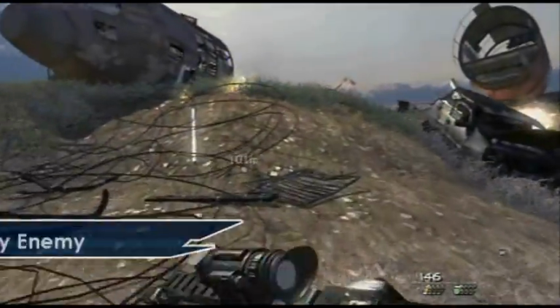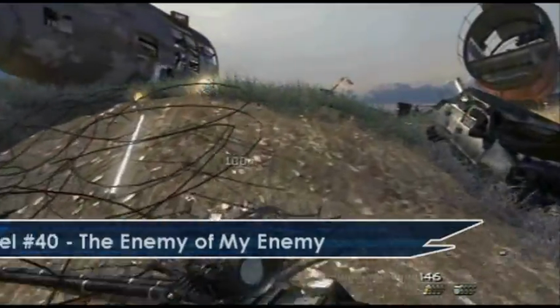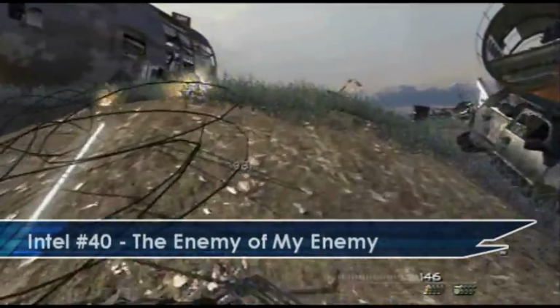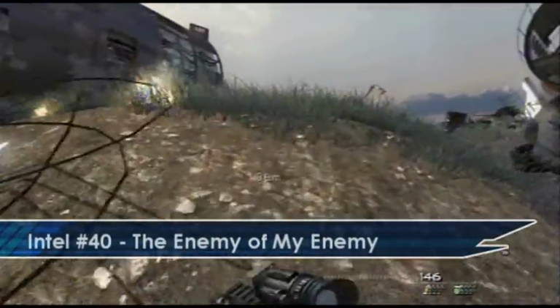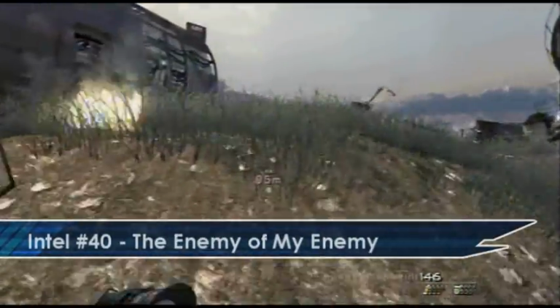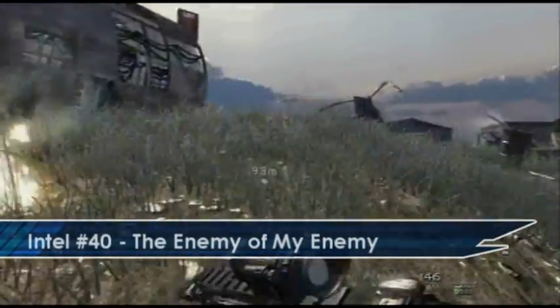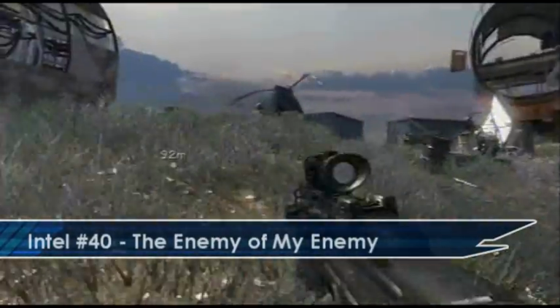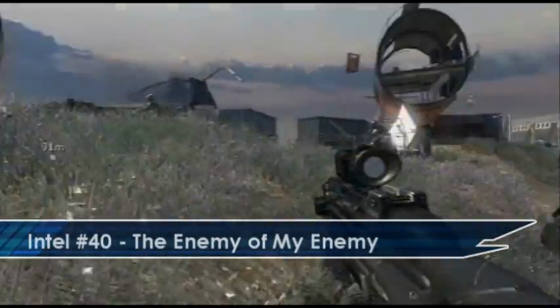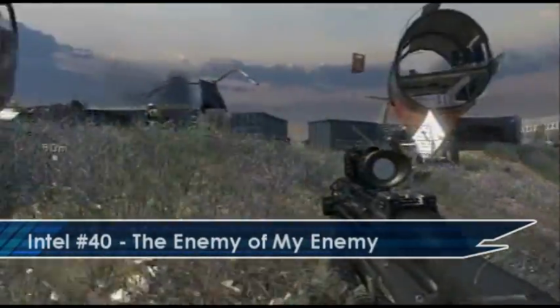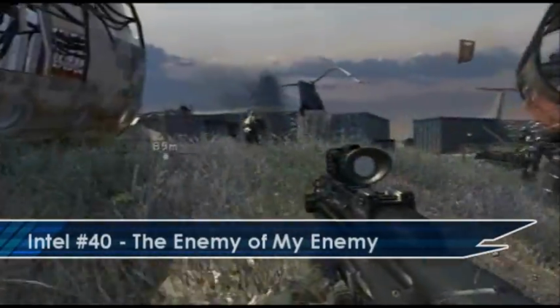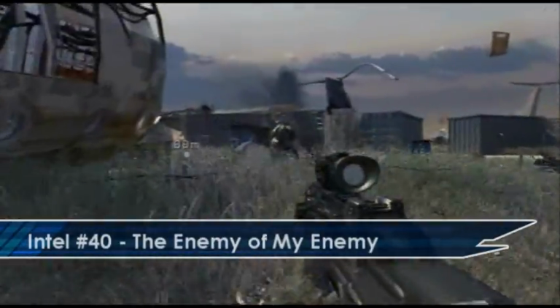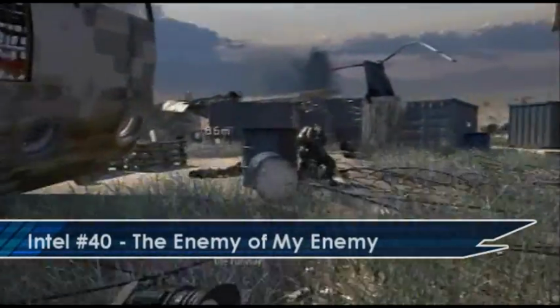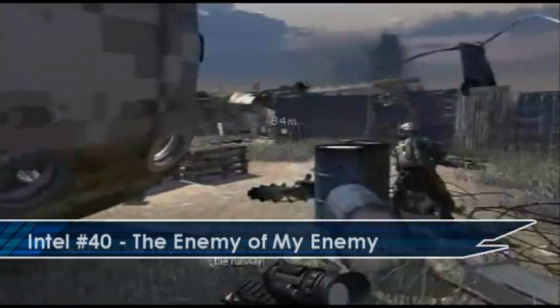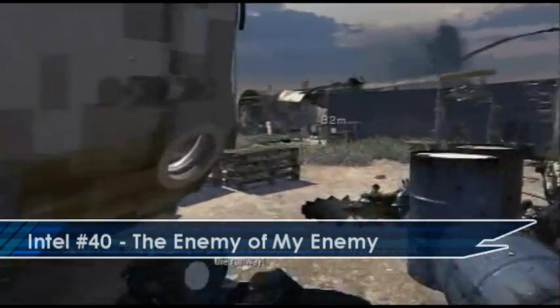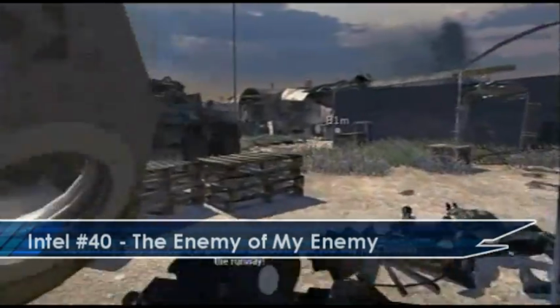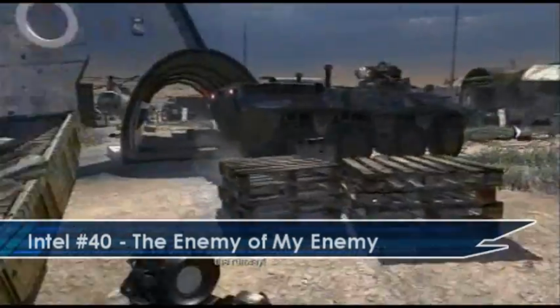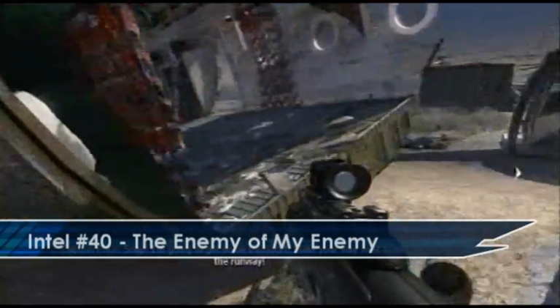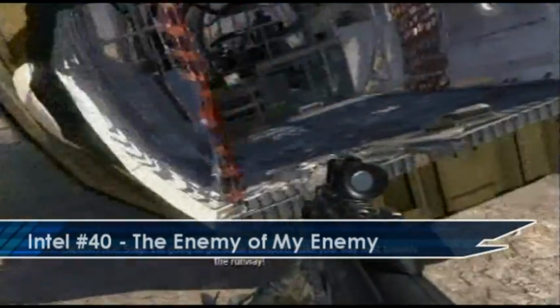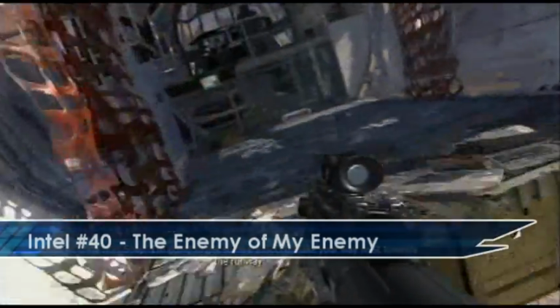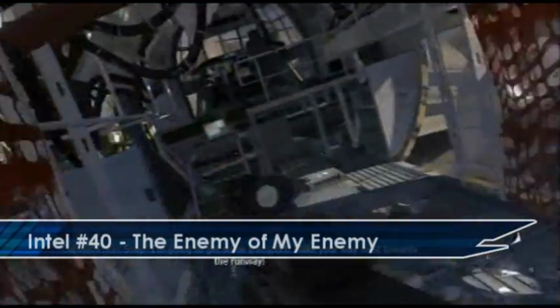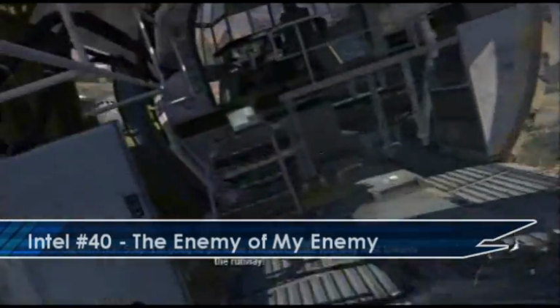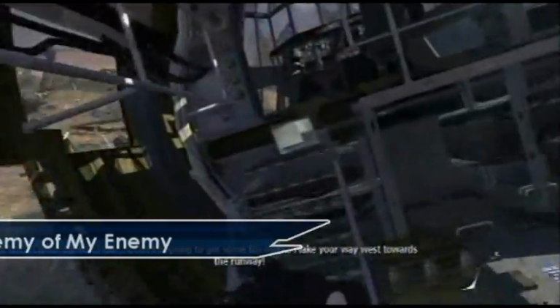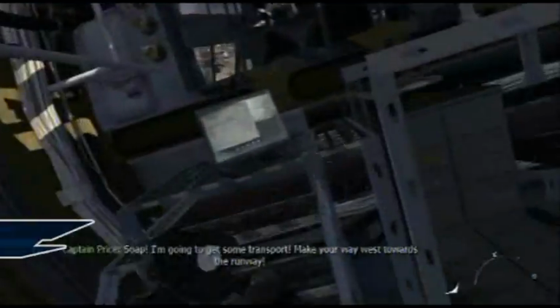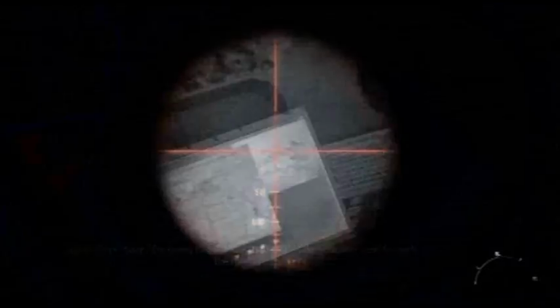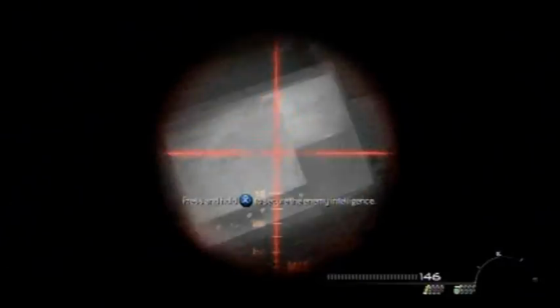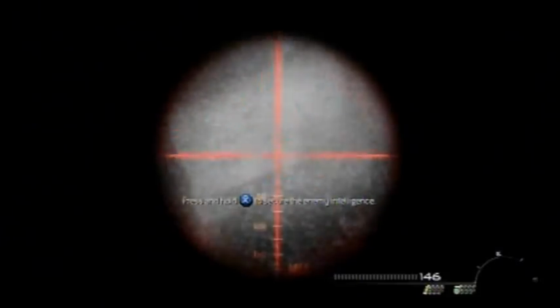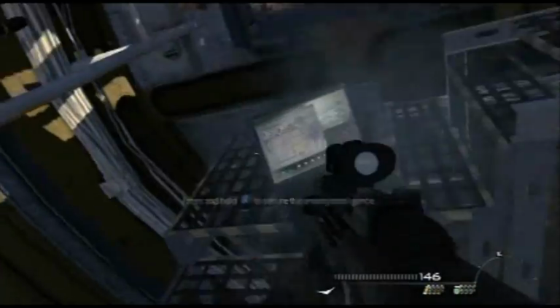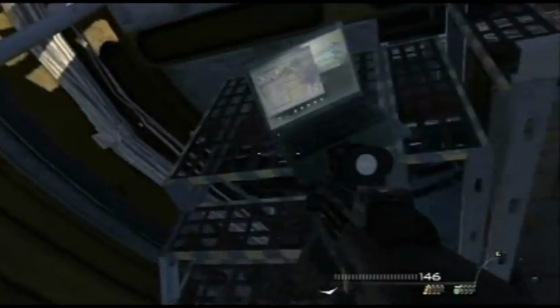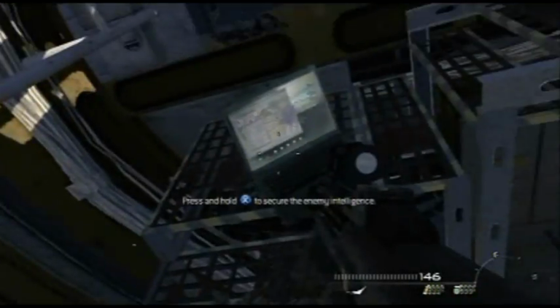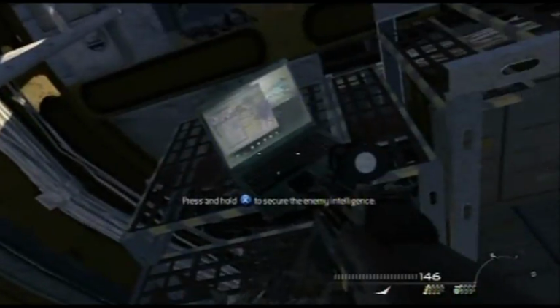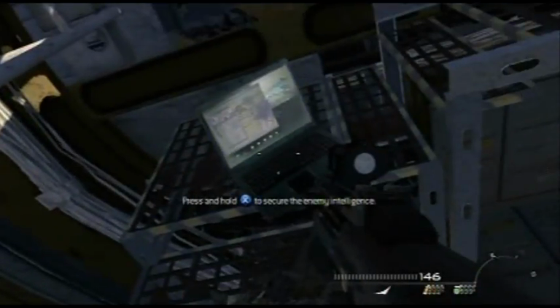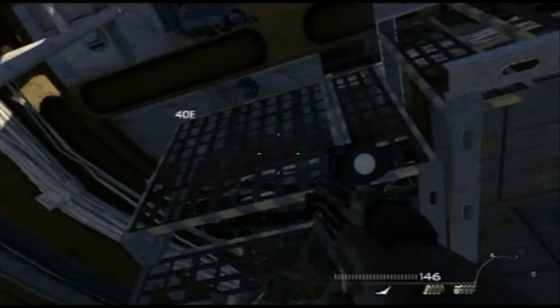Later on in the level you will slide down a hill and then be forced to go back up a hill. Once you go up the hill, if you go into this plane here then again it is right at the front of the plane in the cockpit.